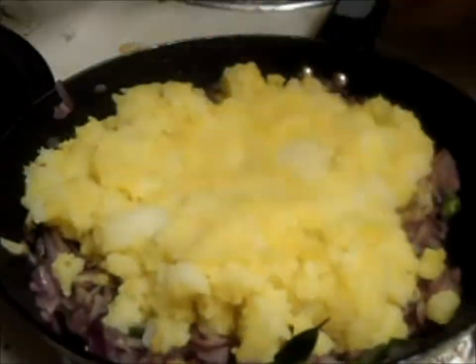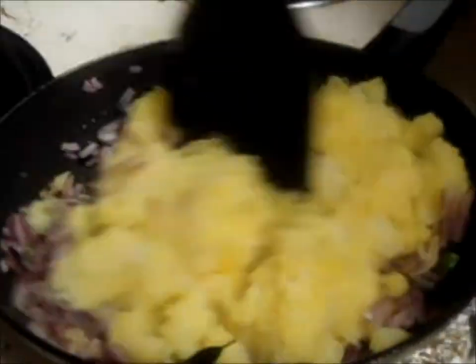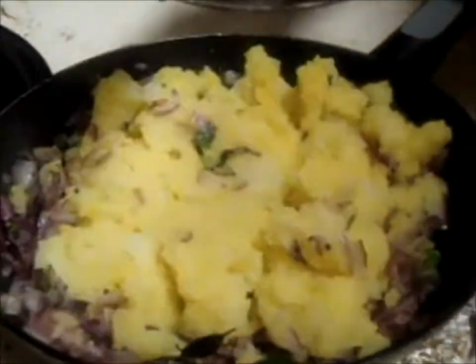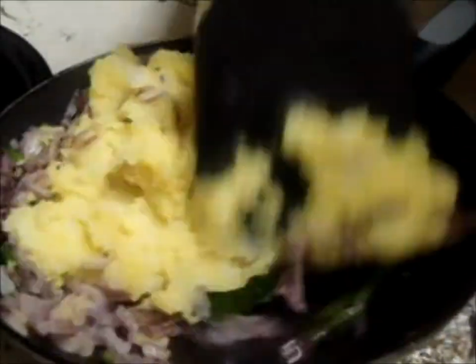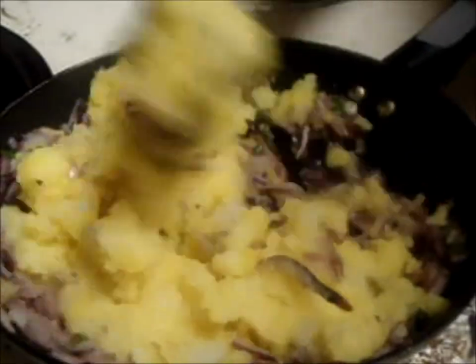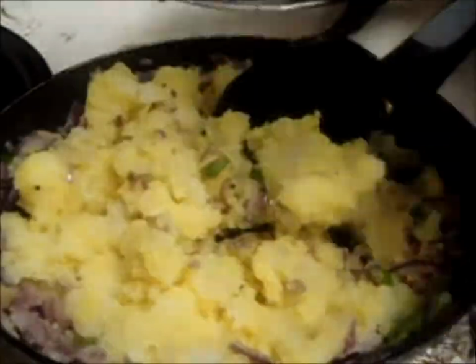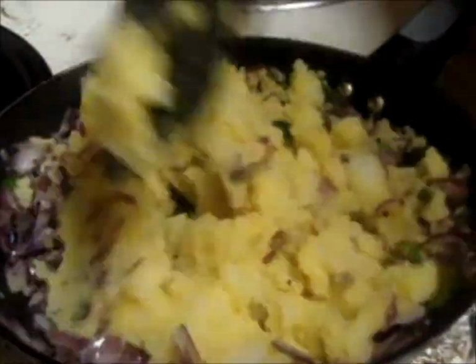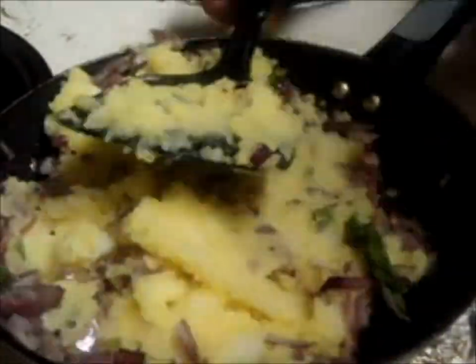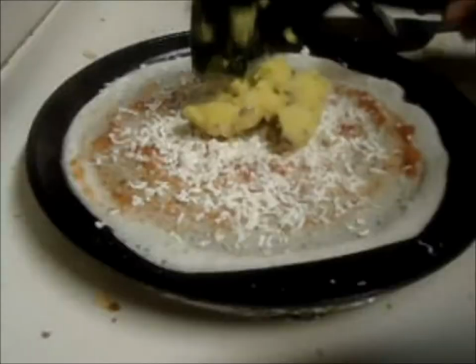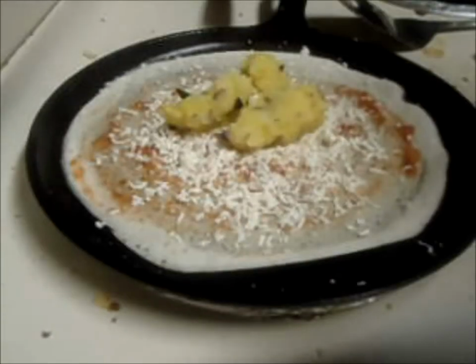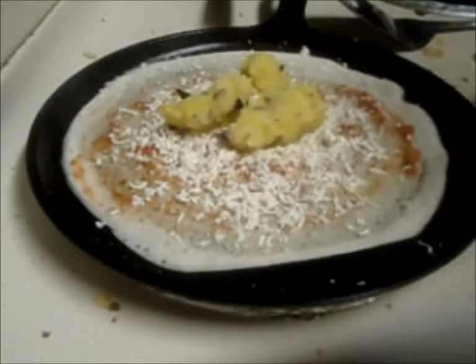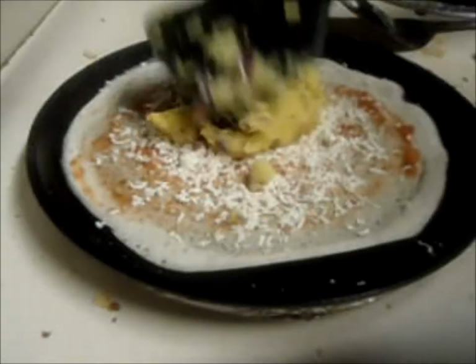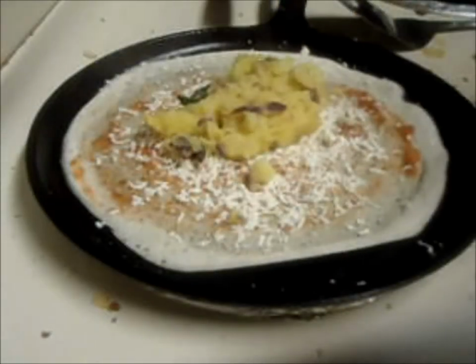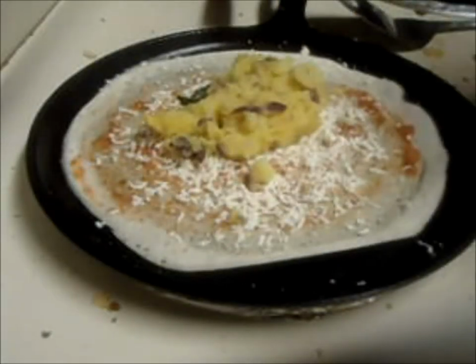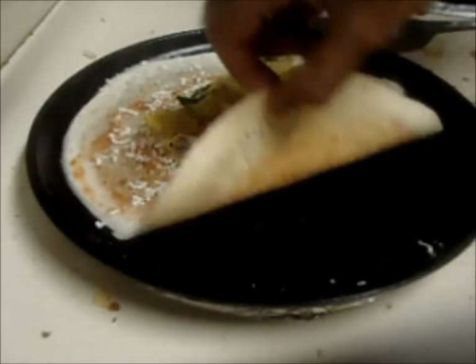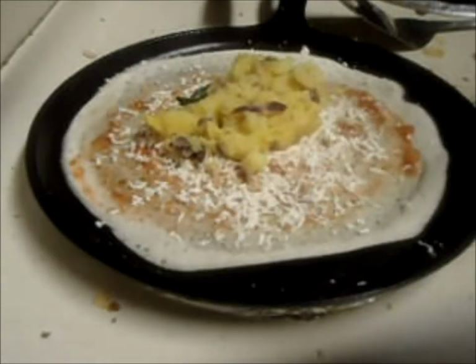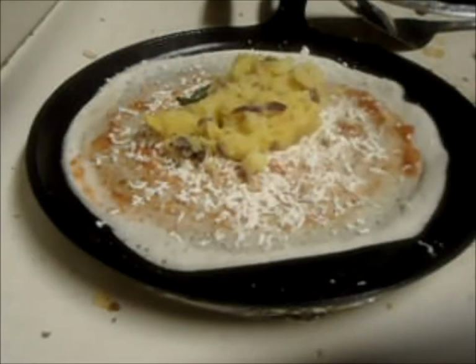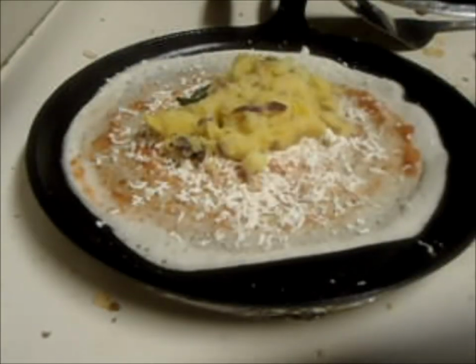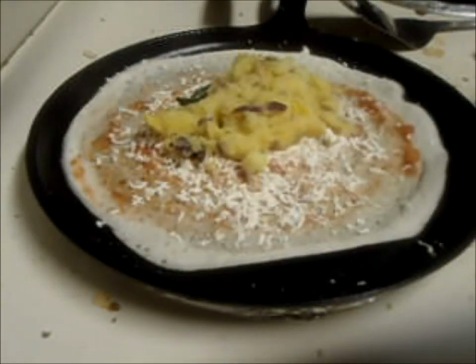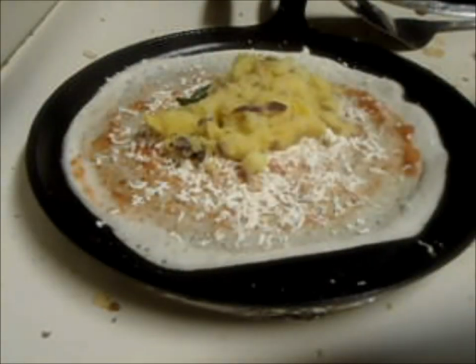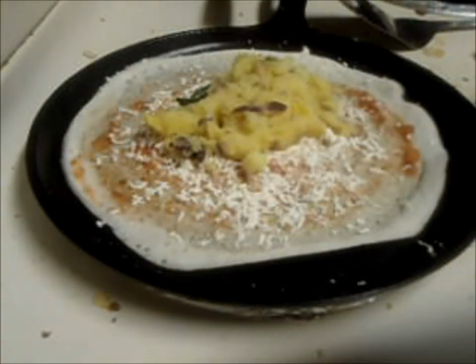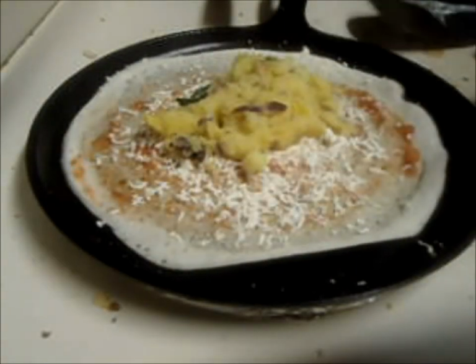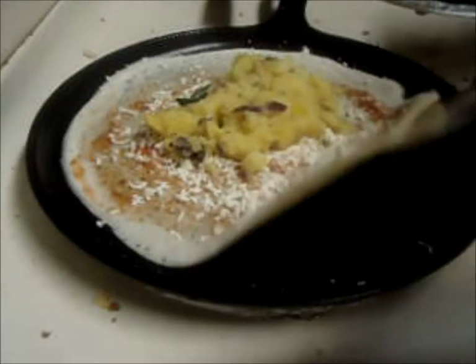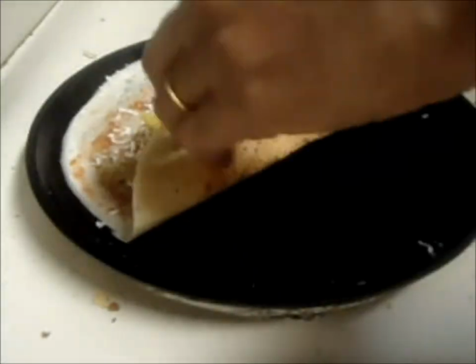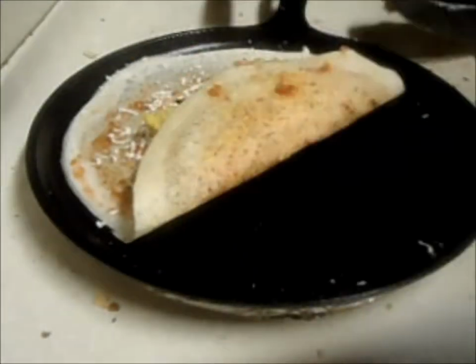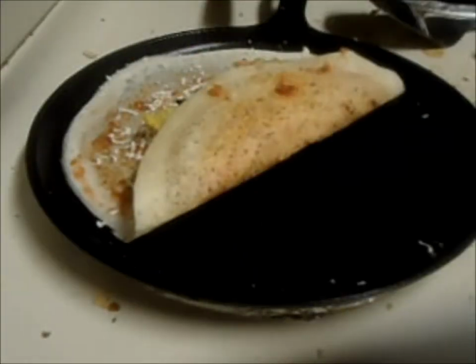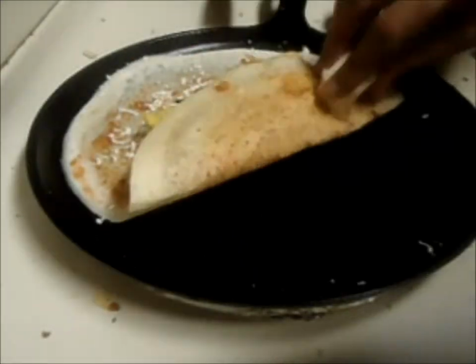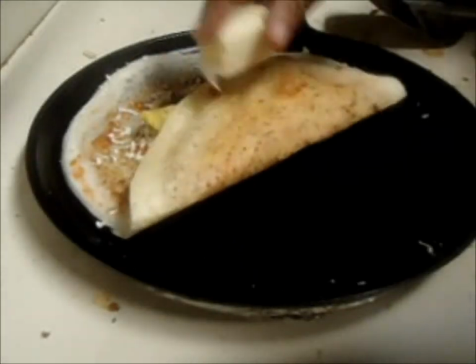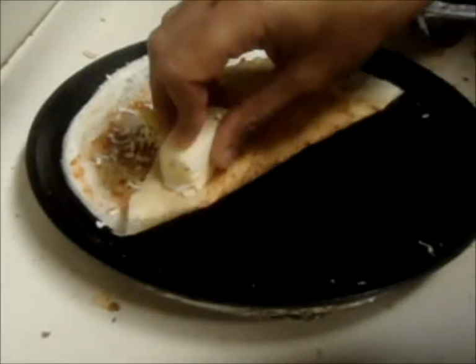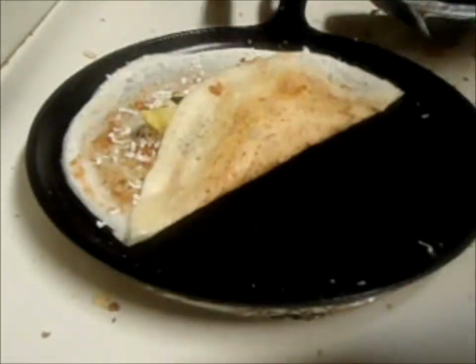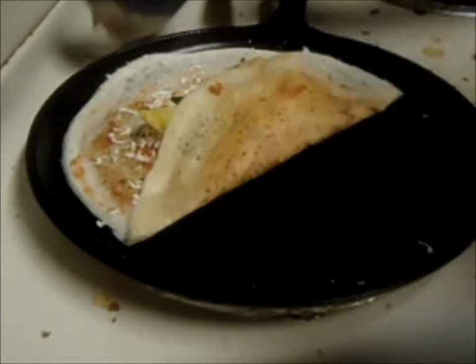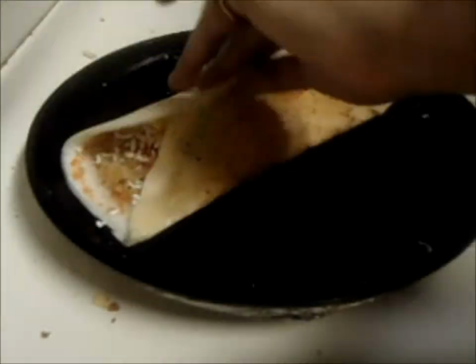After adding masala, fold the dosa and put some butter over it. Serve it with coconut chutney.